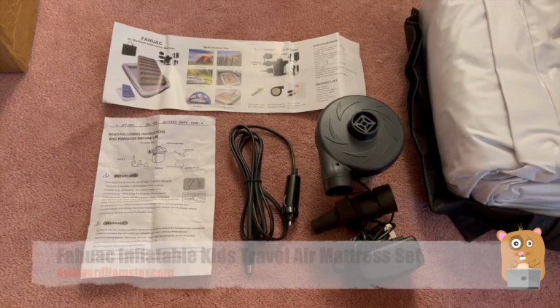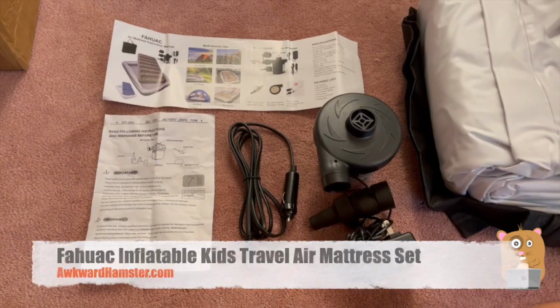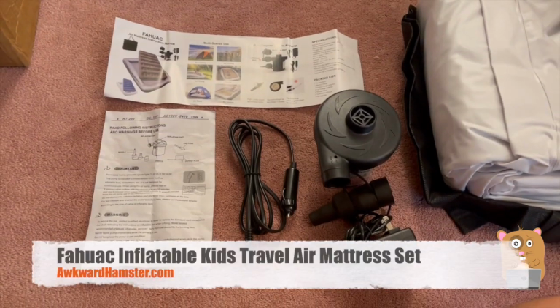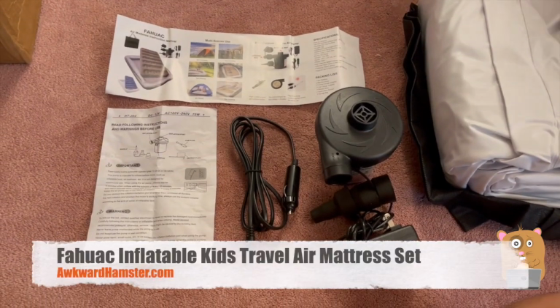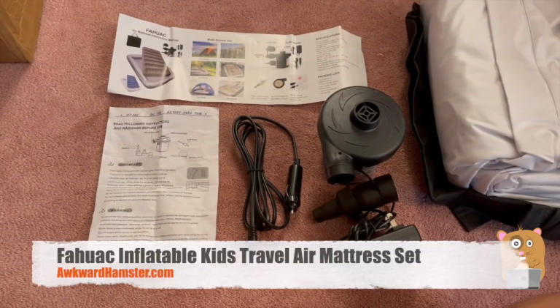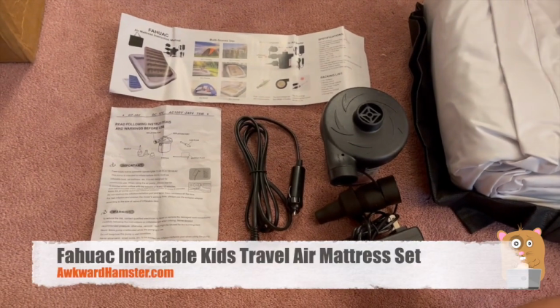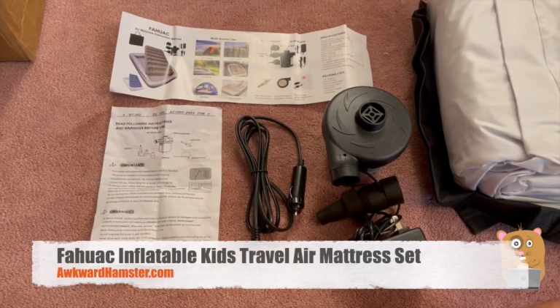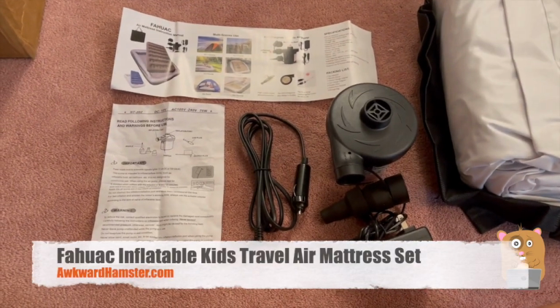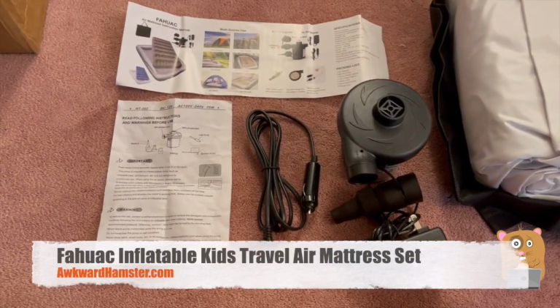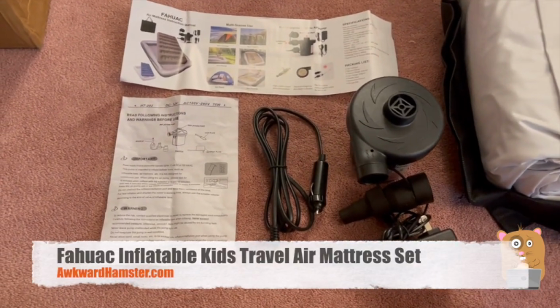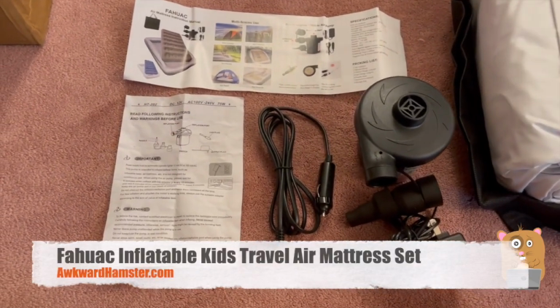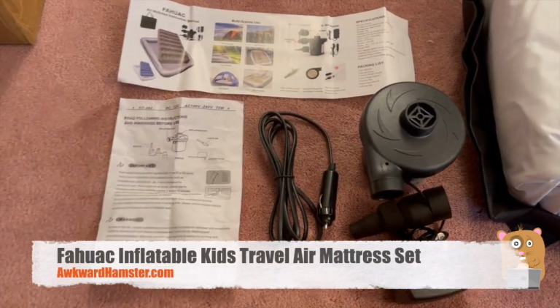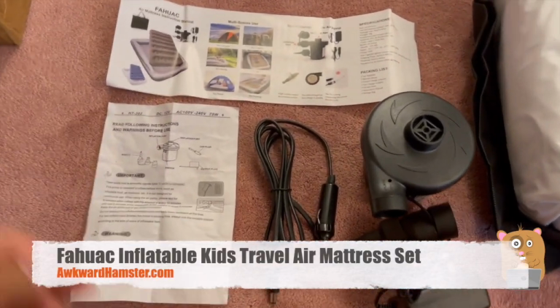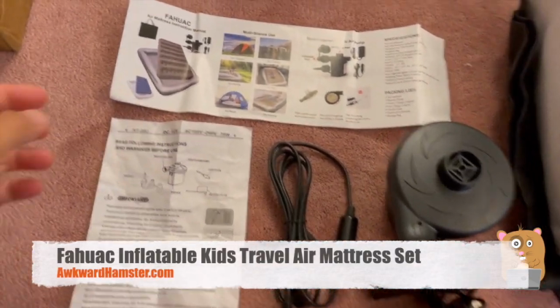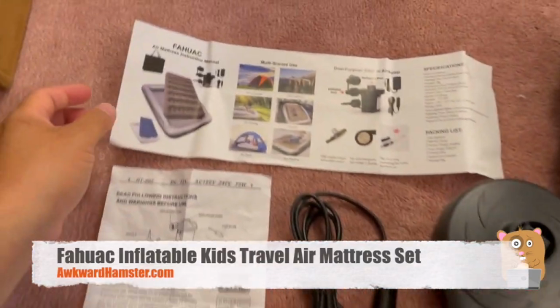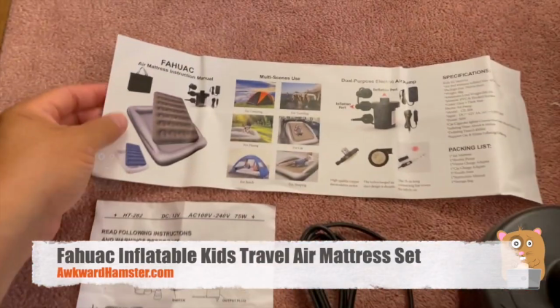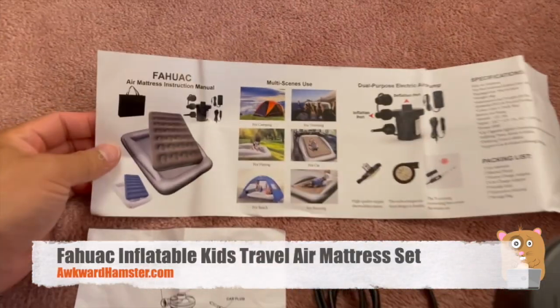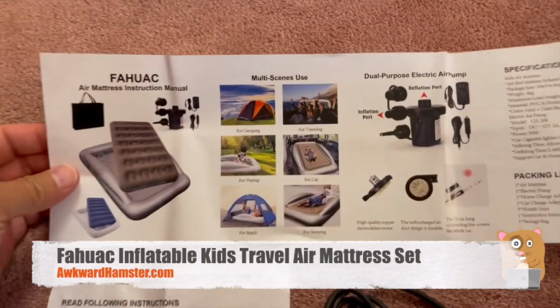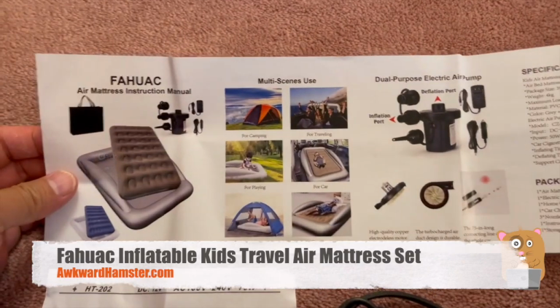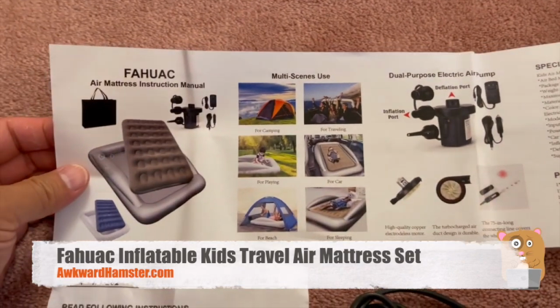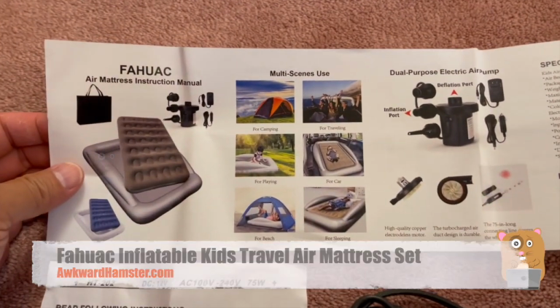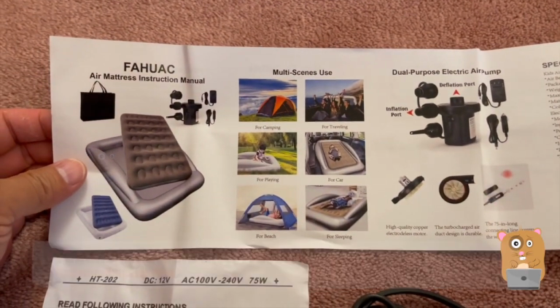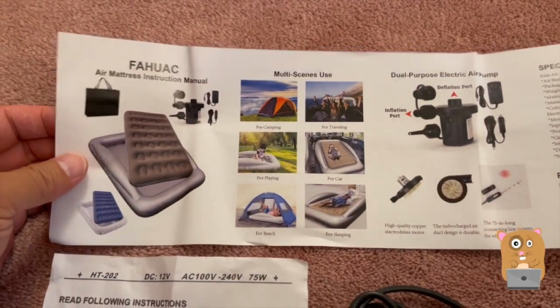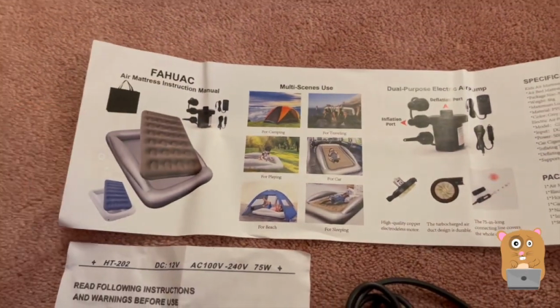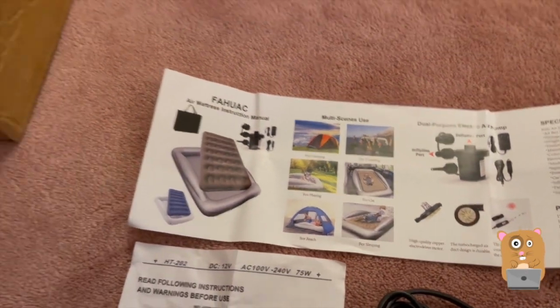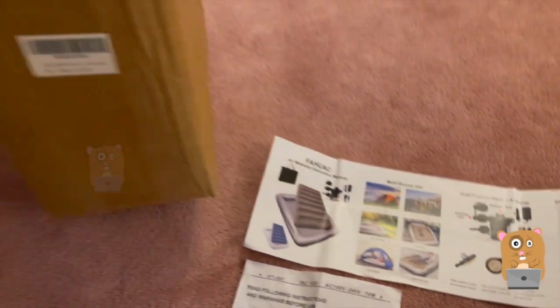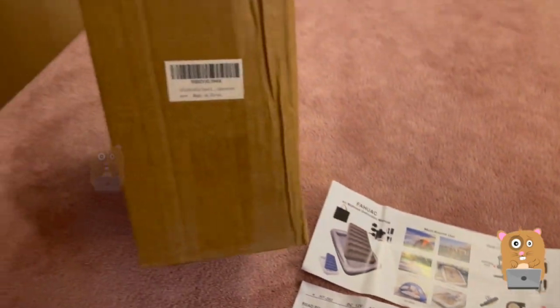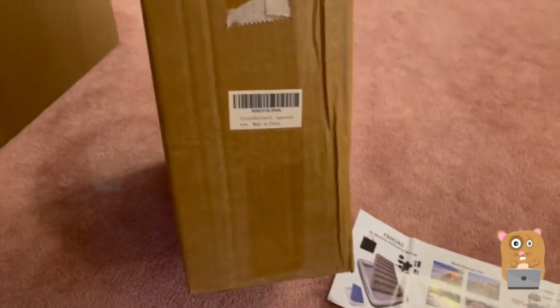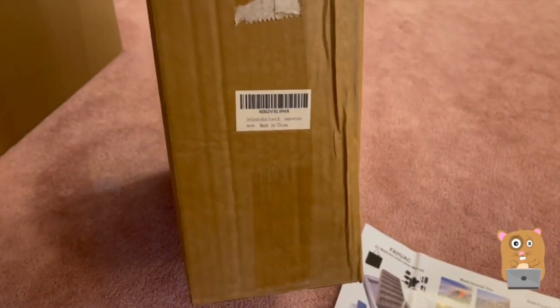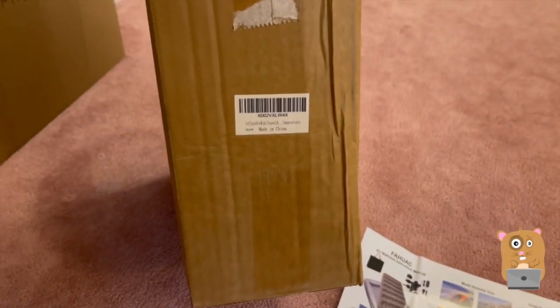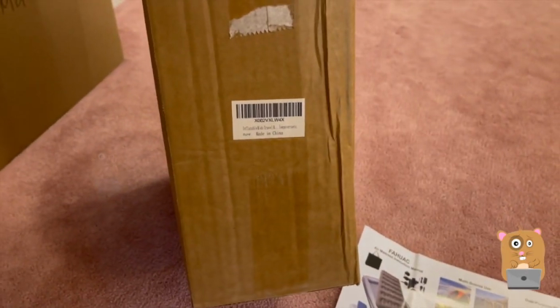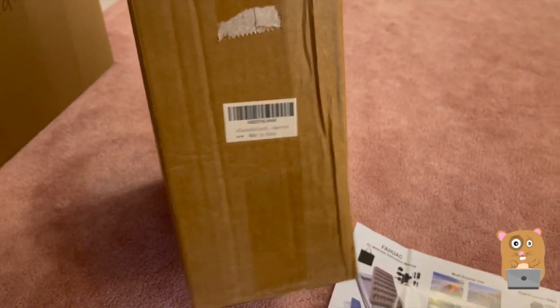Hi, welcome to Awkward Hamster. Today we'll be taking a look at this child air mattress. It came in this non-flashy box.